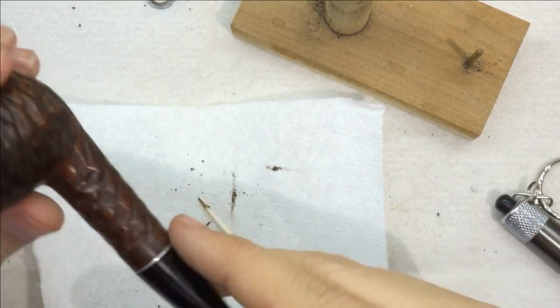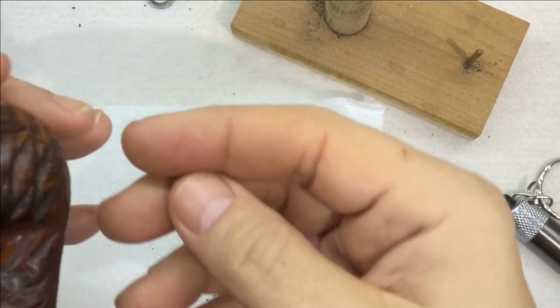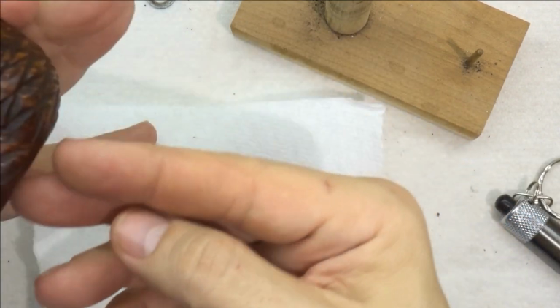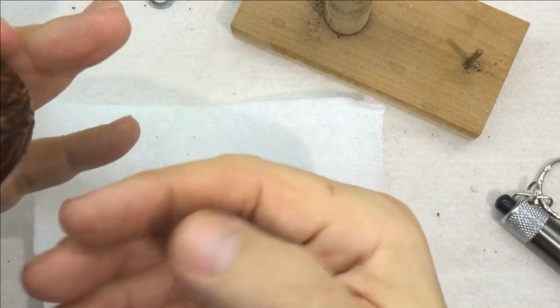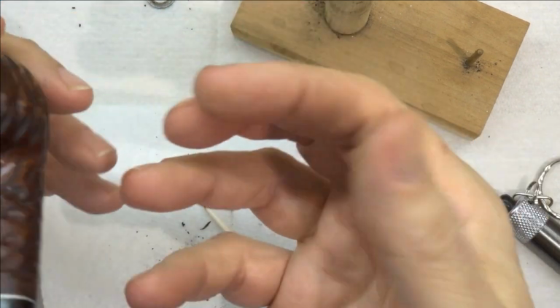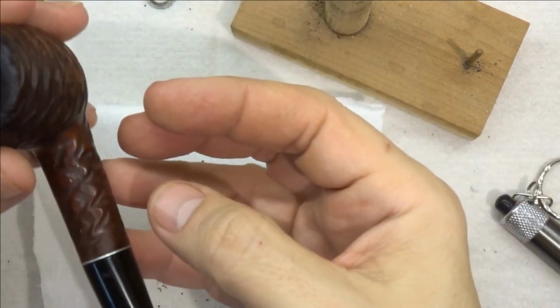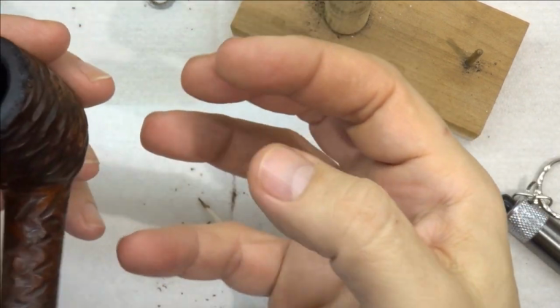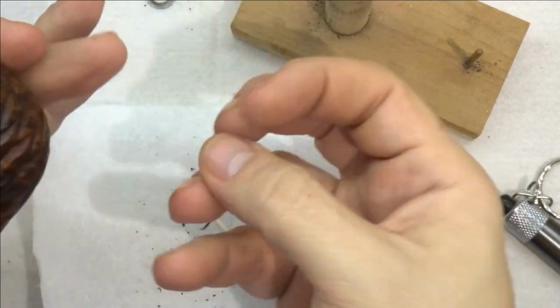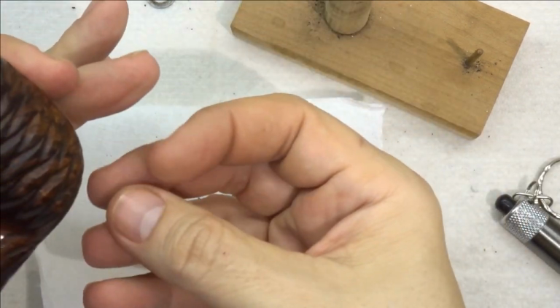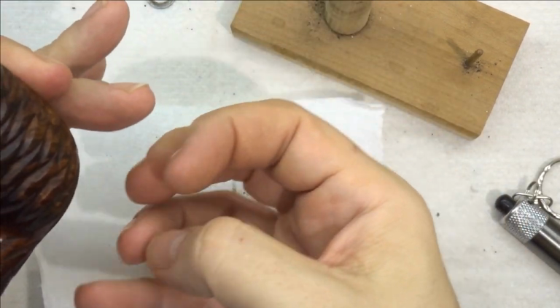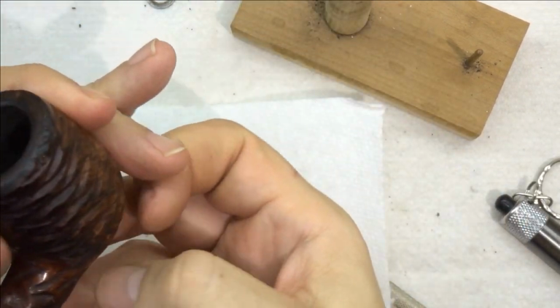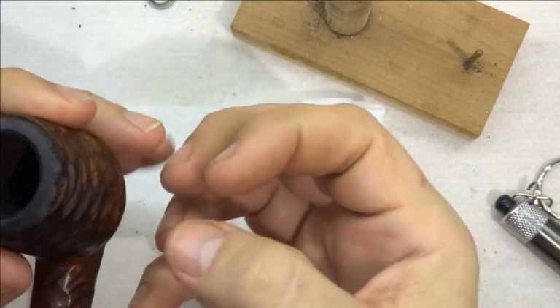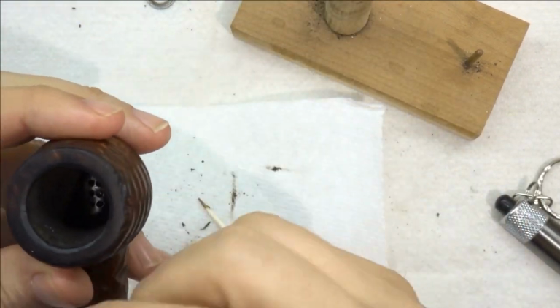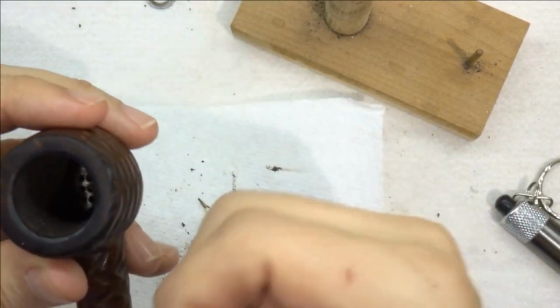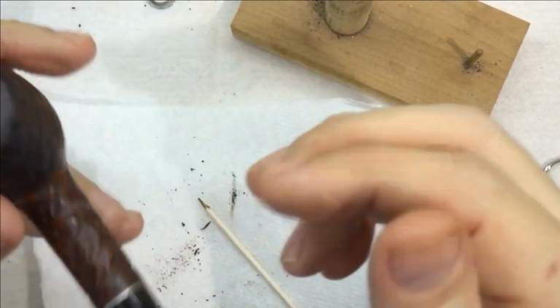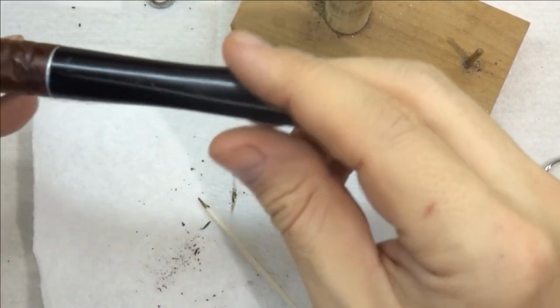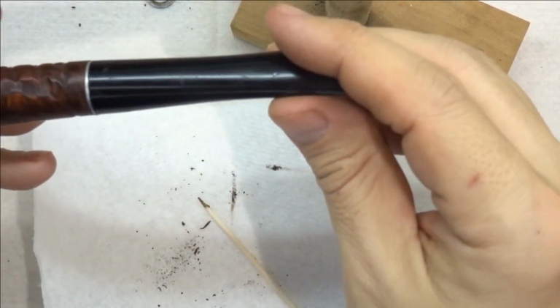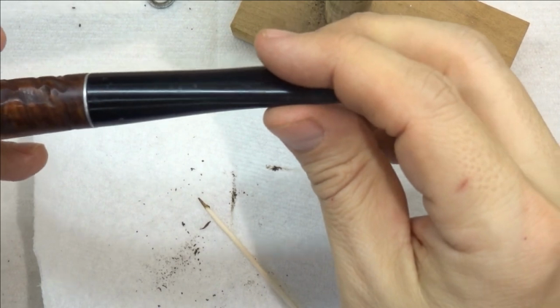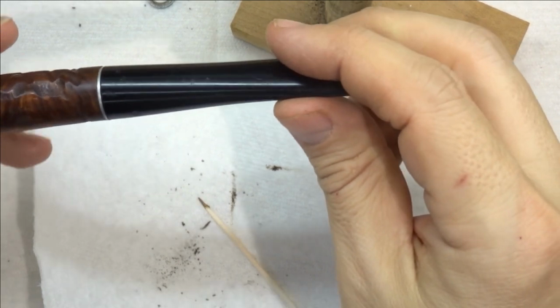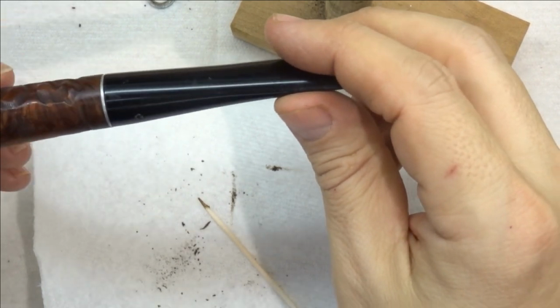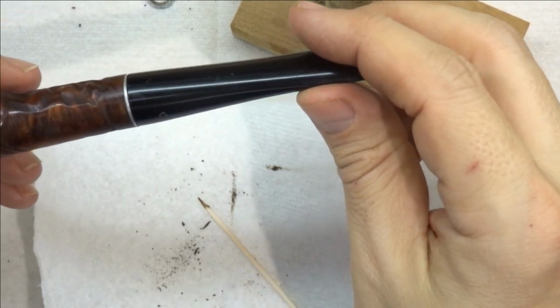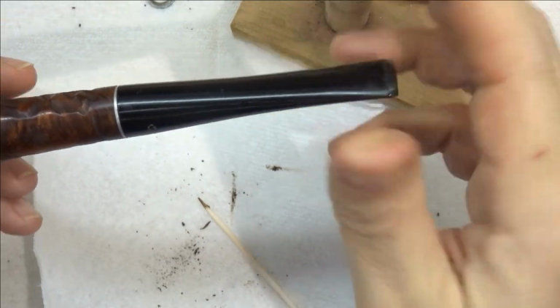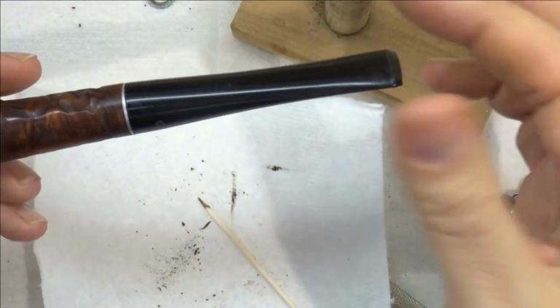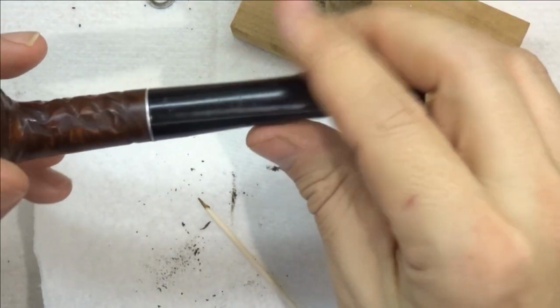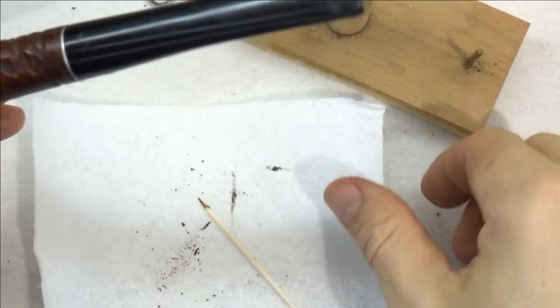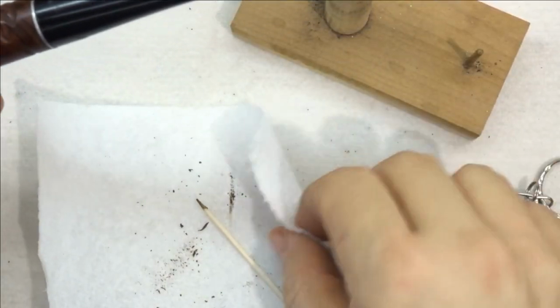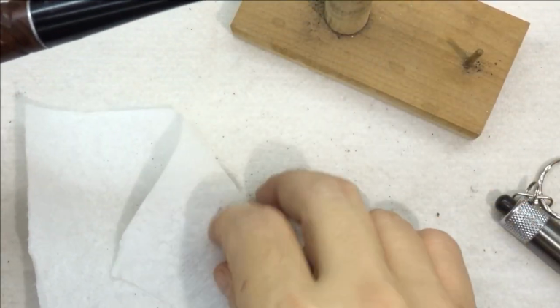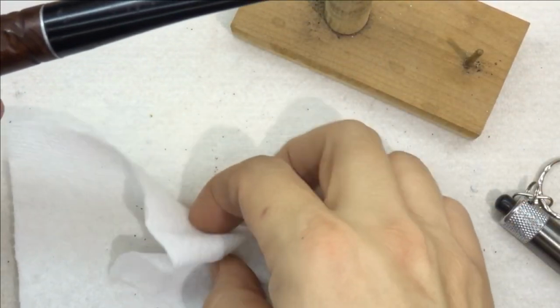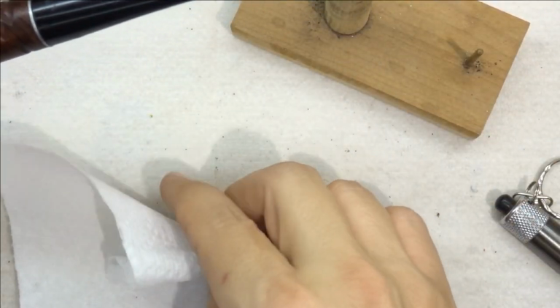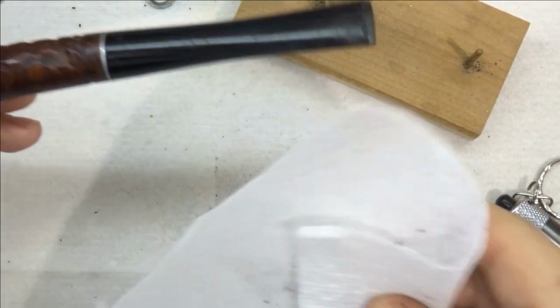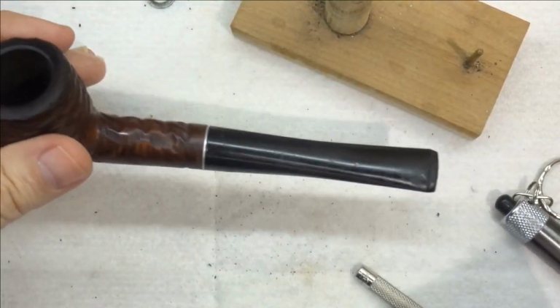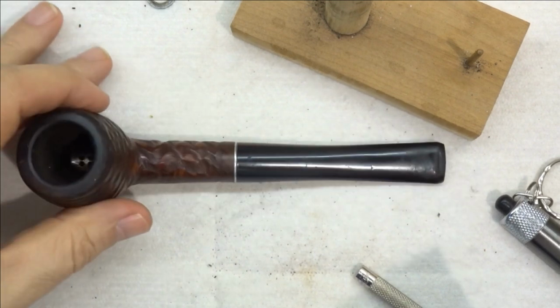The reason that hole is there is that the way this pipe works, supposedly, is that it draws air from beneath, and that helps with the burning. I don't know if that's true, but Johnny will be able to find out.